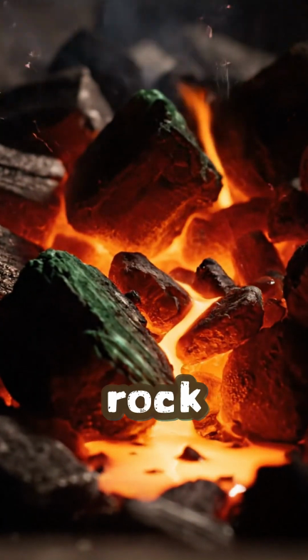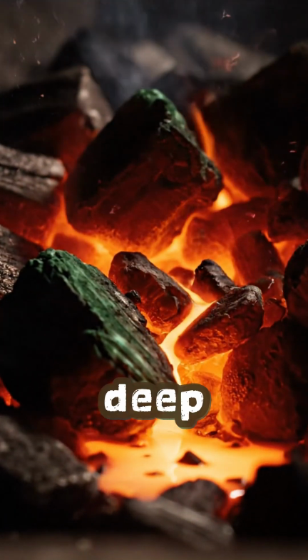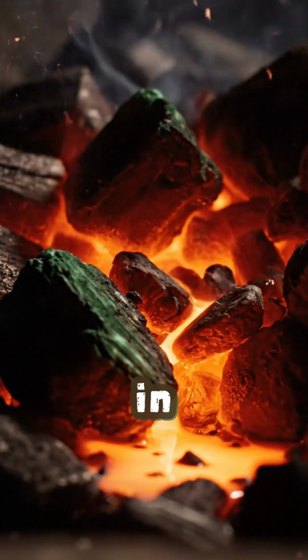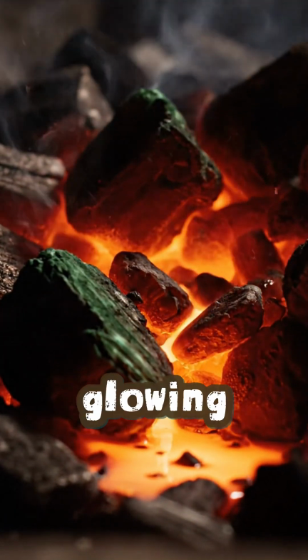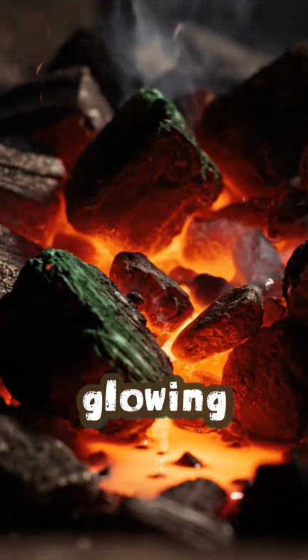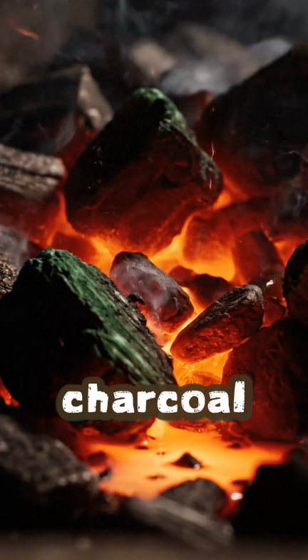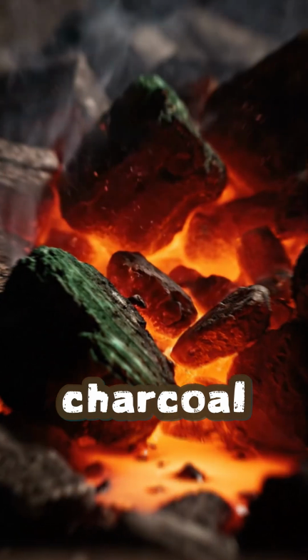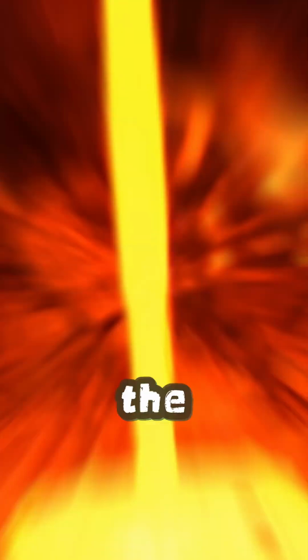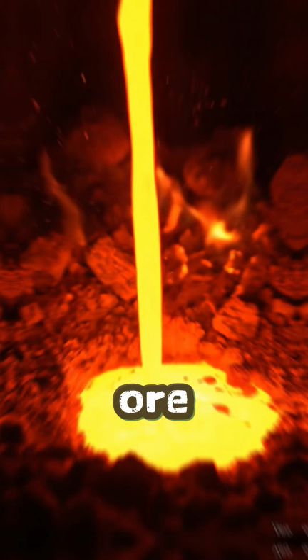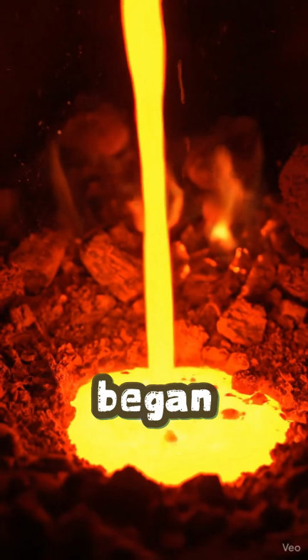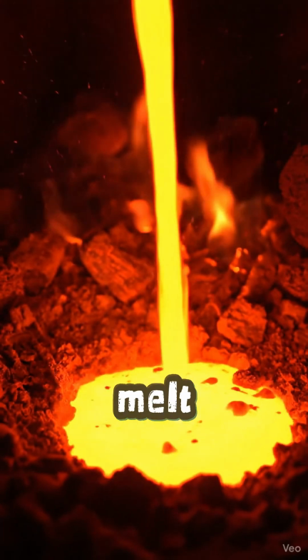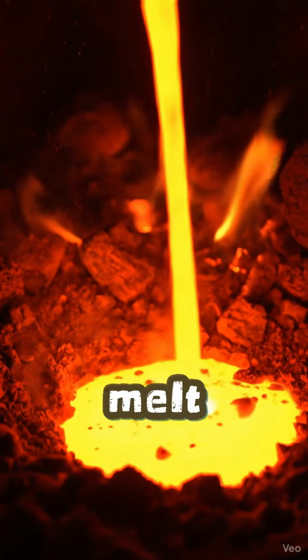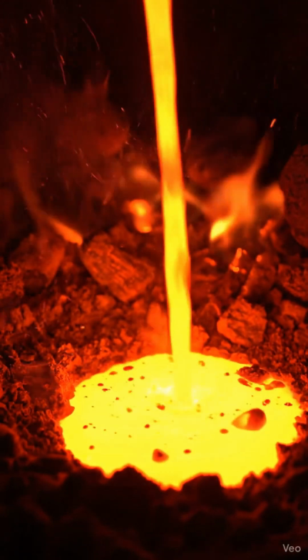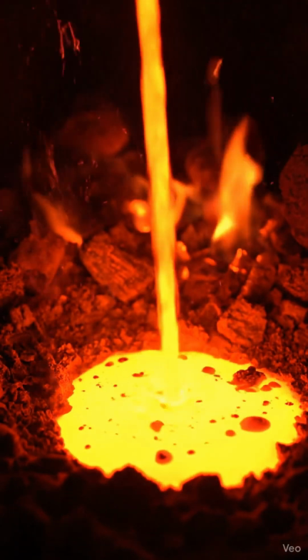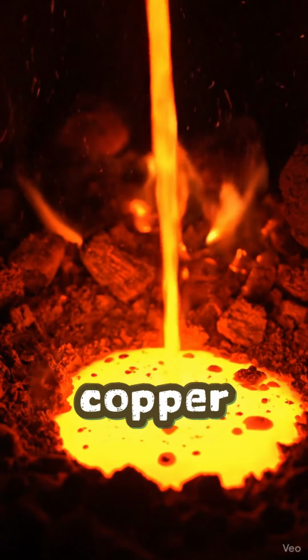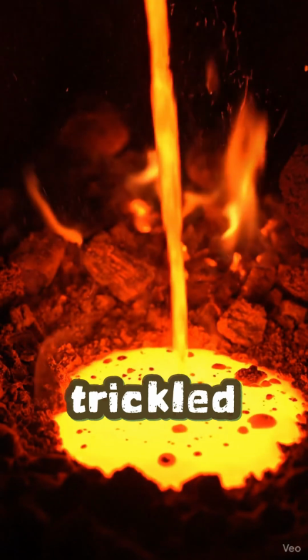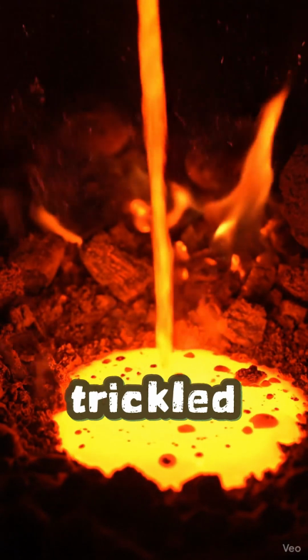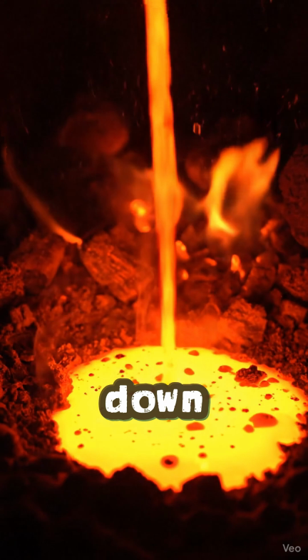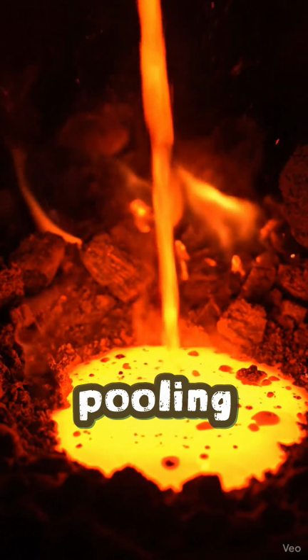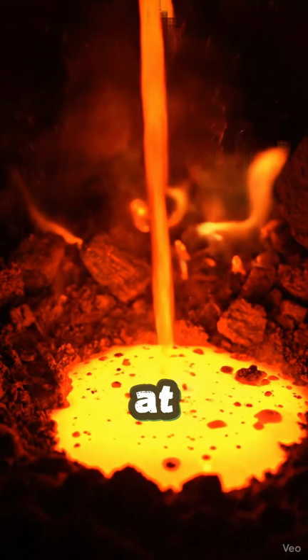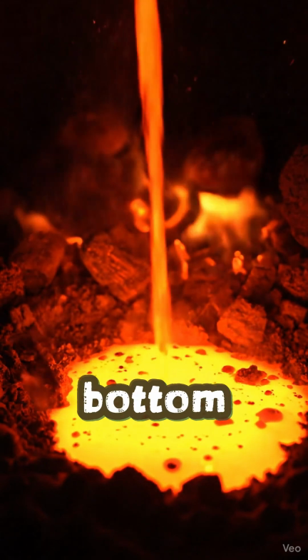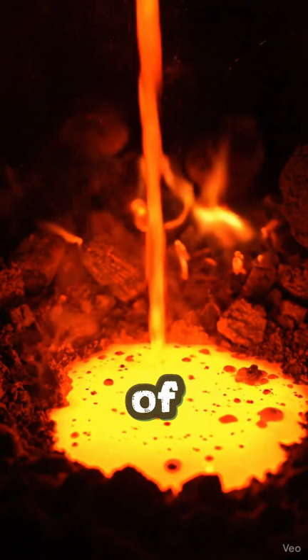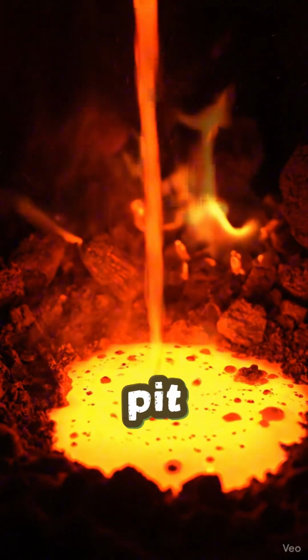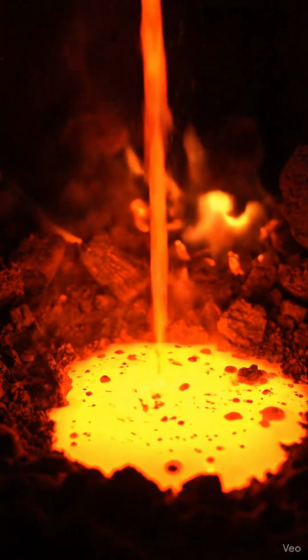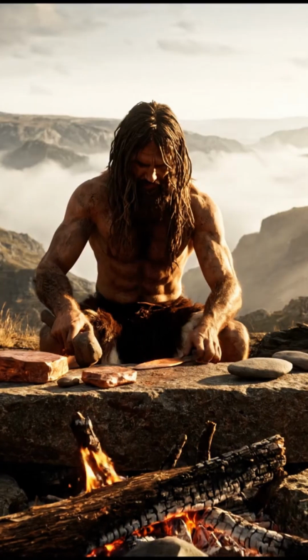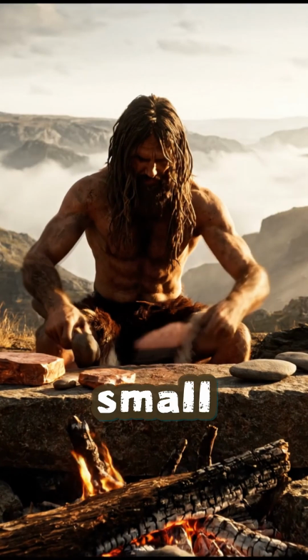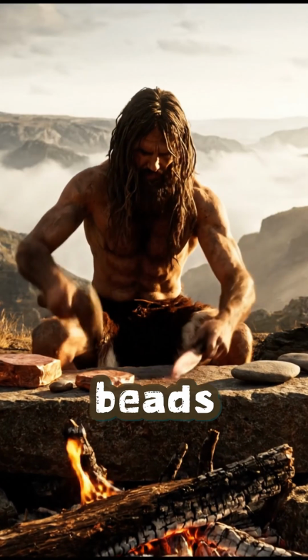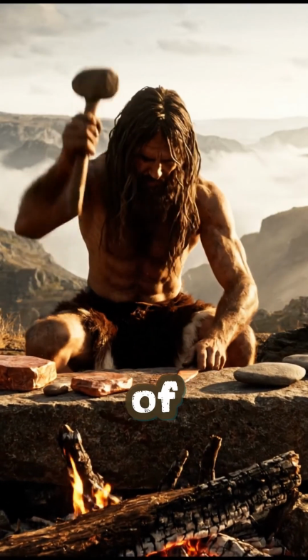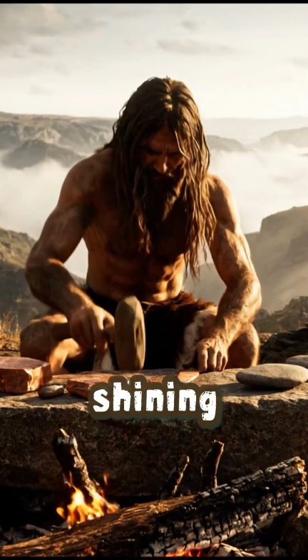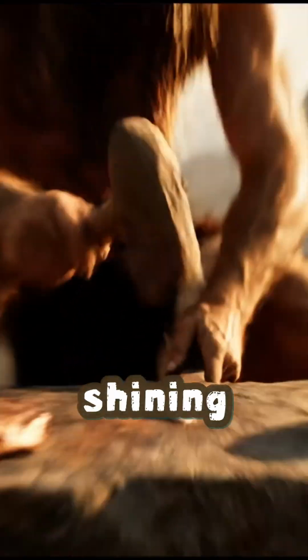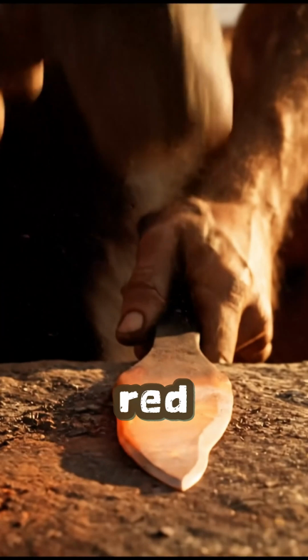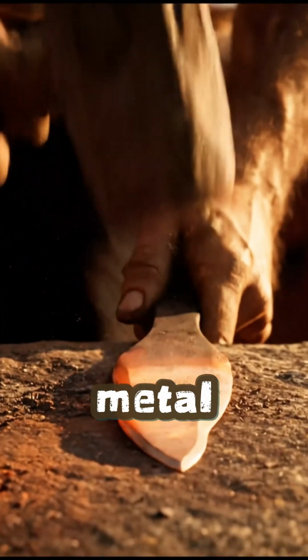Deep in the glowing charcoal, the ore began to melt. Copper trickled down, pooling at the bottom of the pit — small beads of shining red metal.